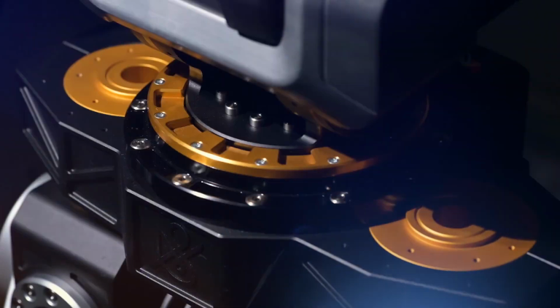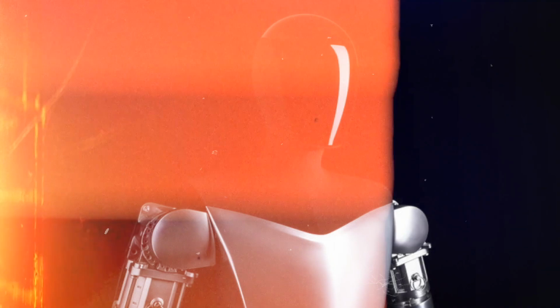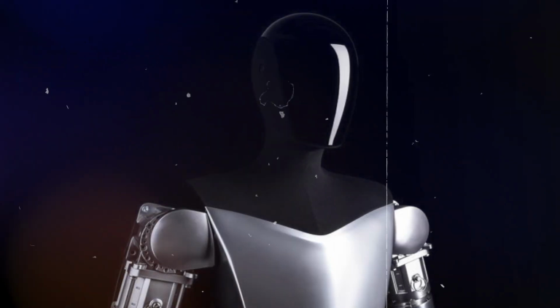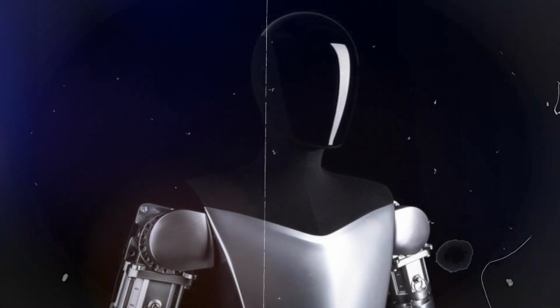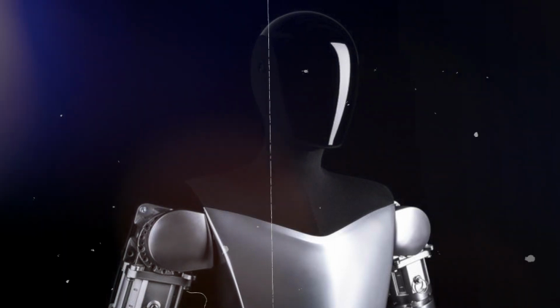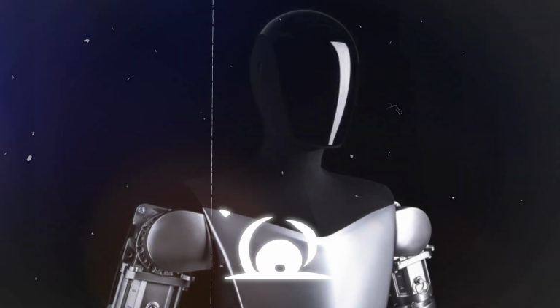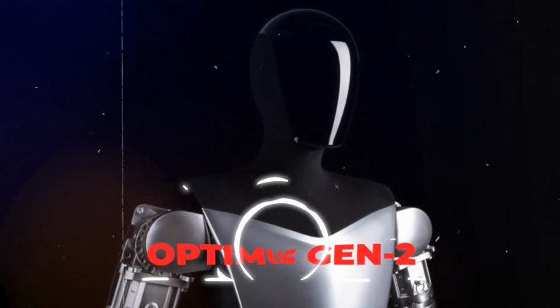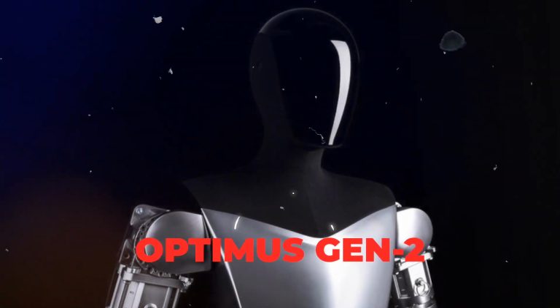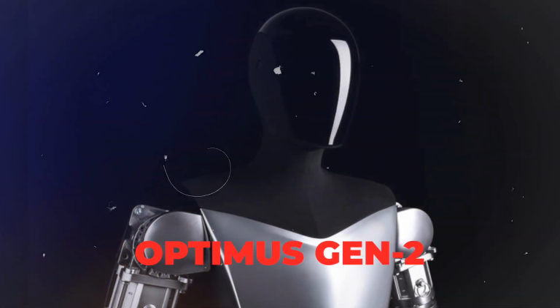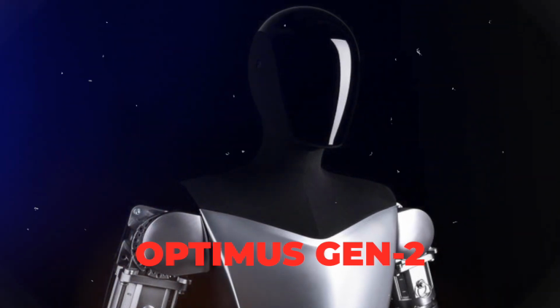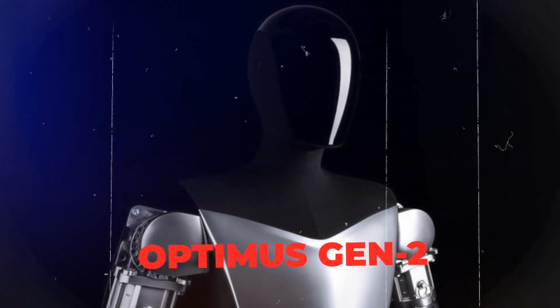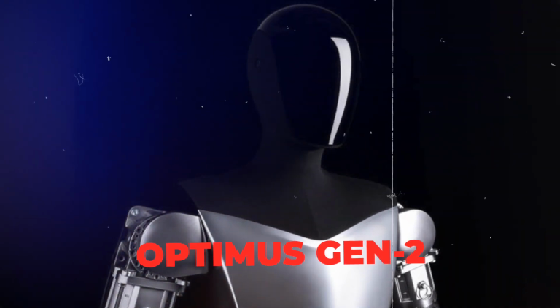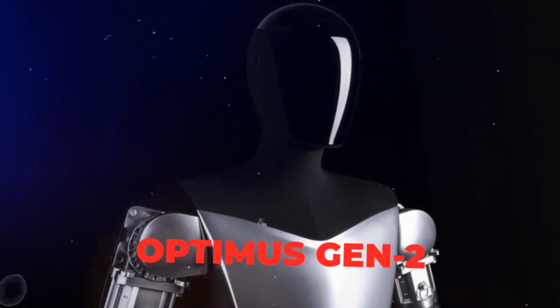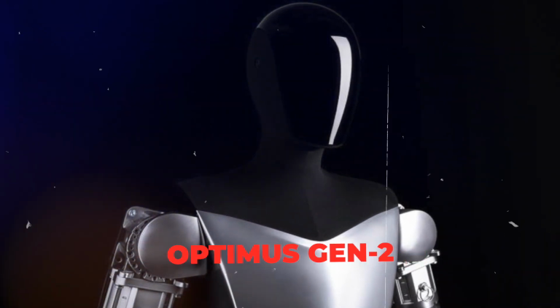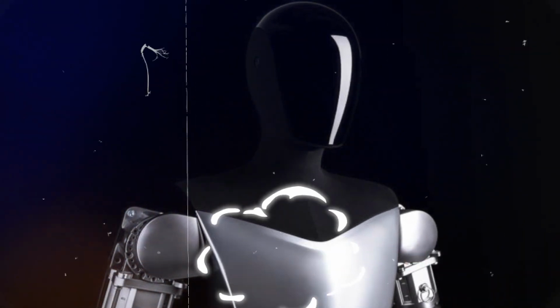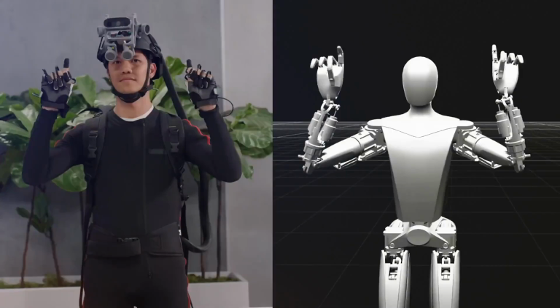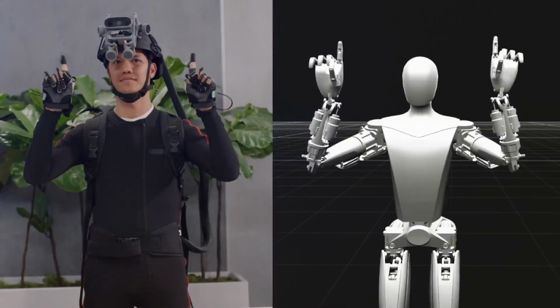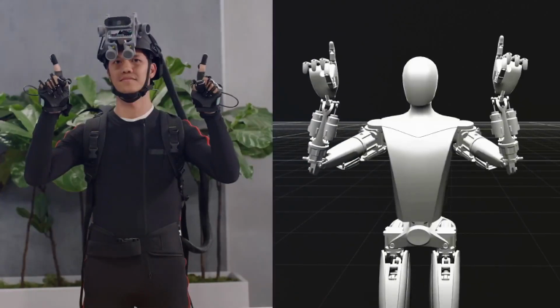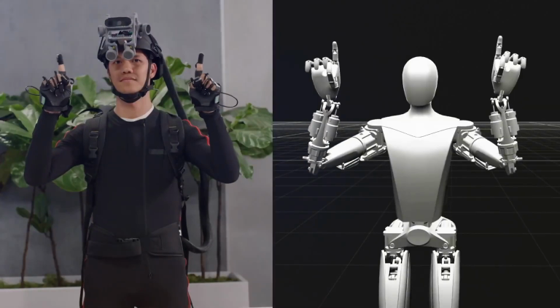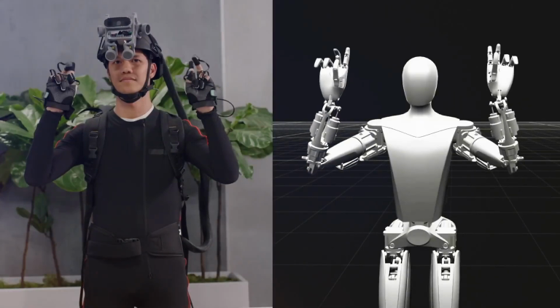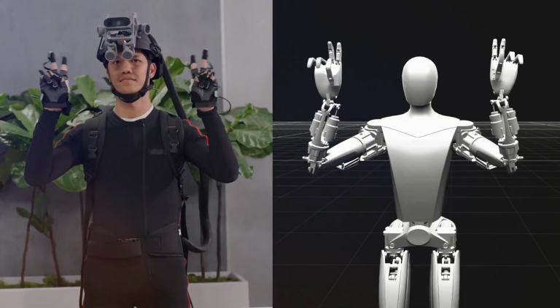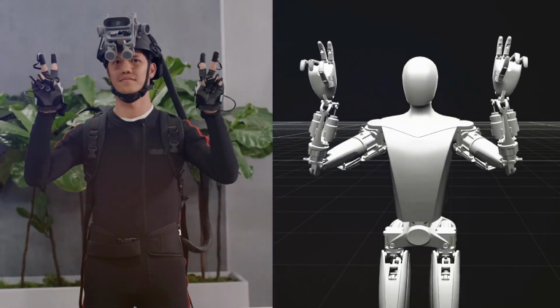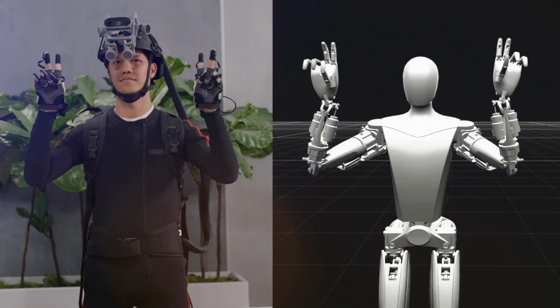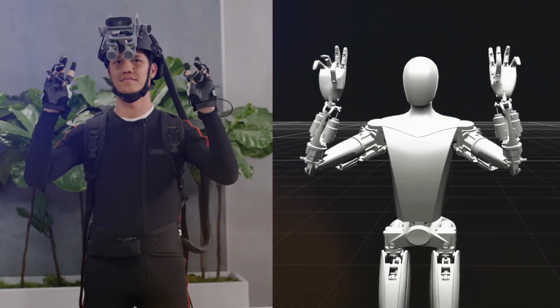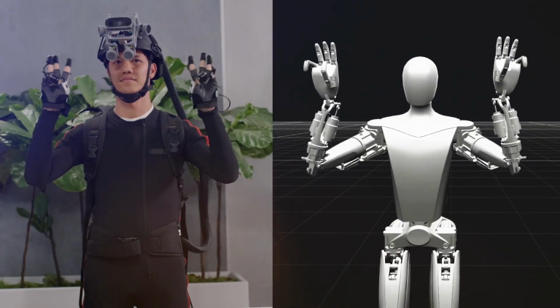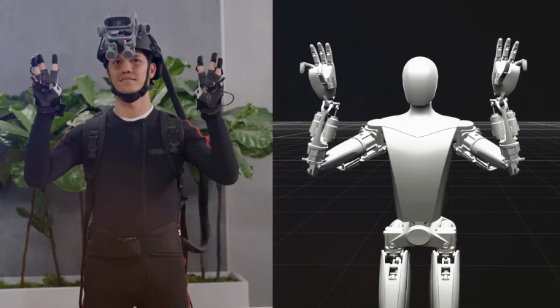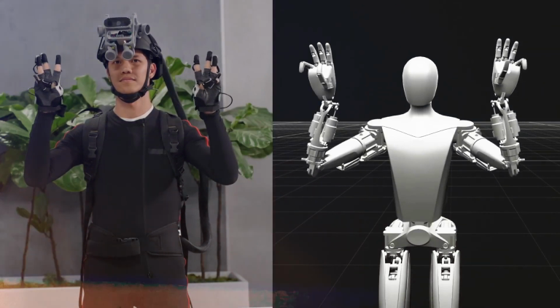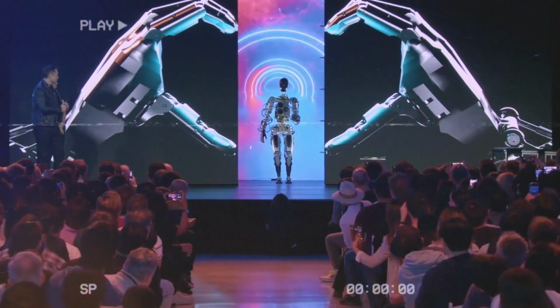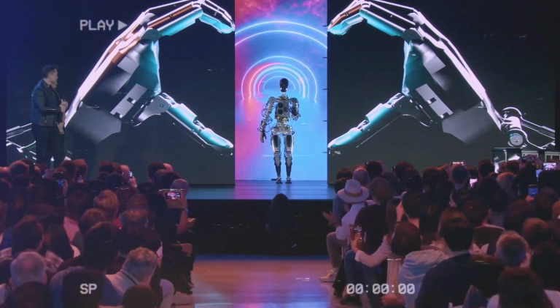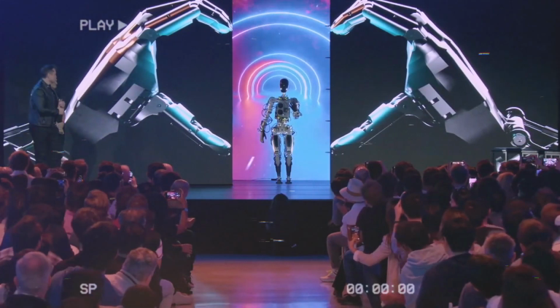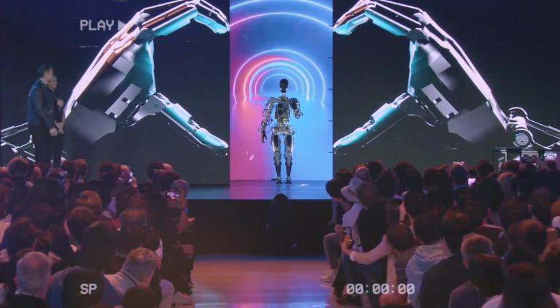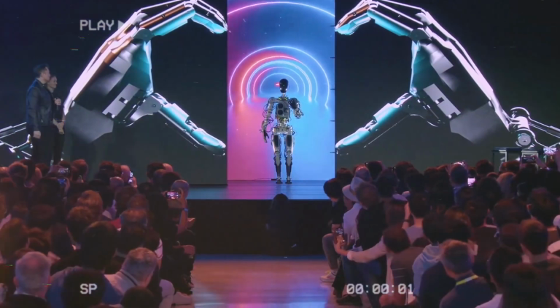The next version of Tesla's humanoid robot, Optimus Gen 2, is expected to be able to replace people in repetitive activities.